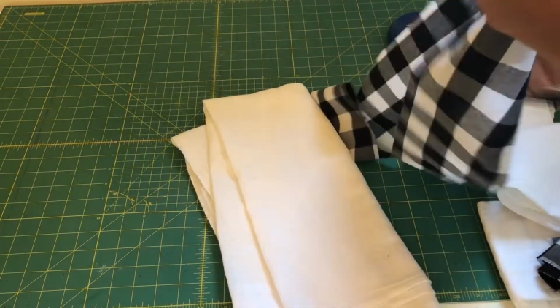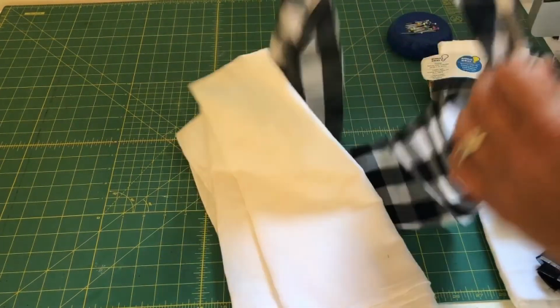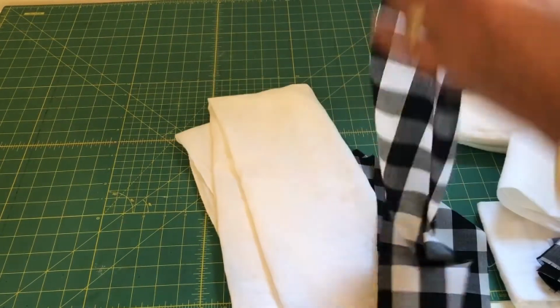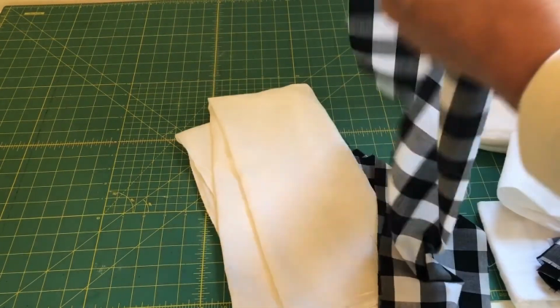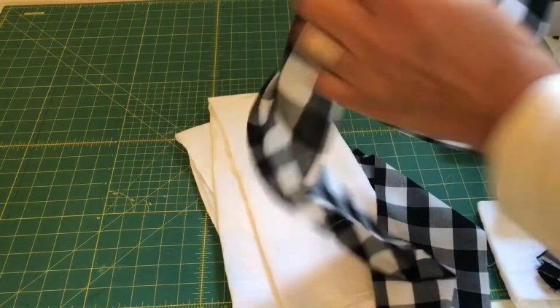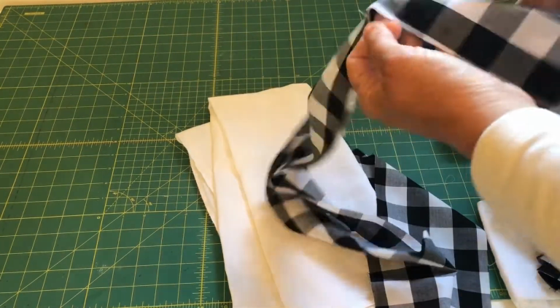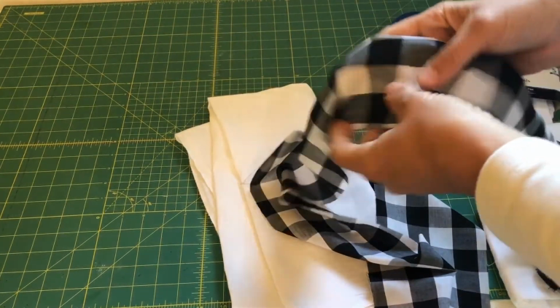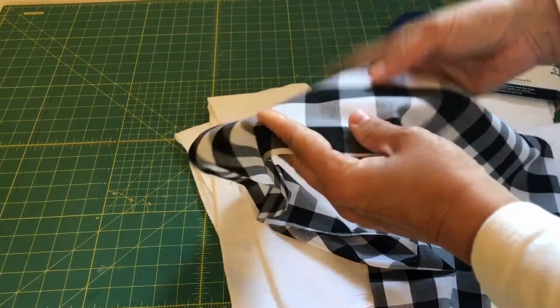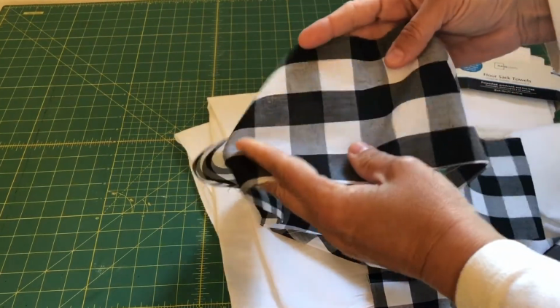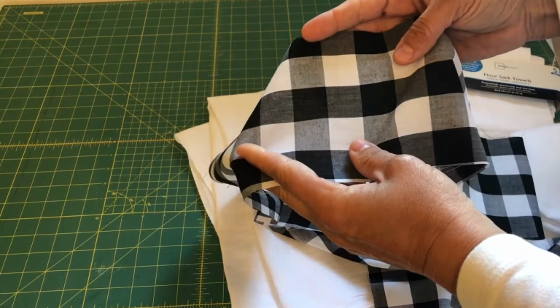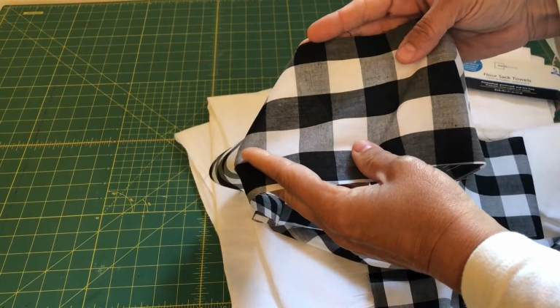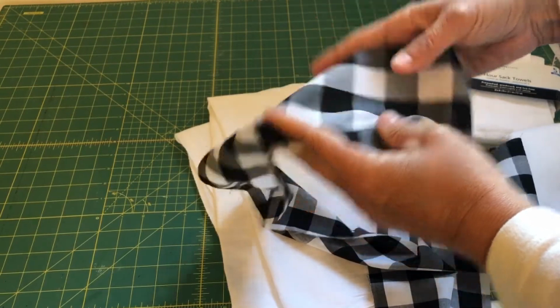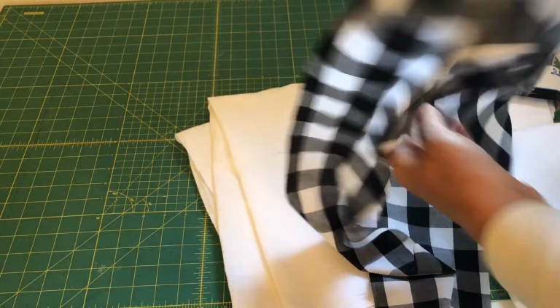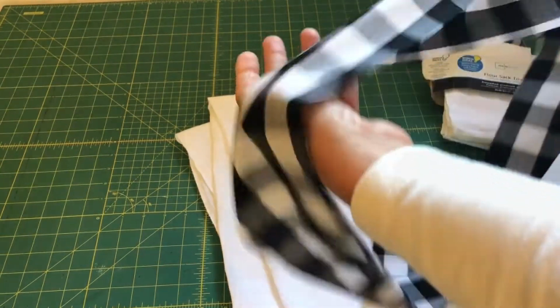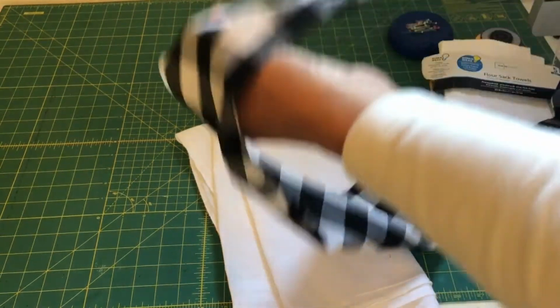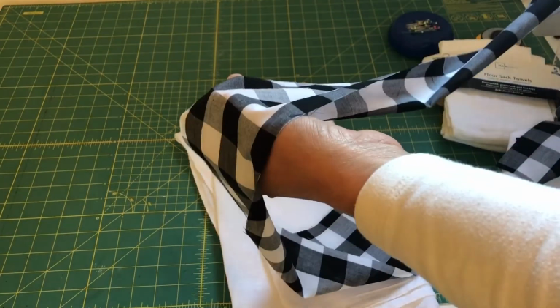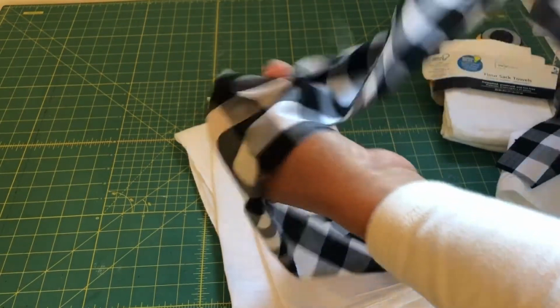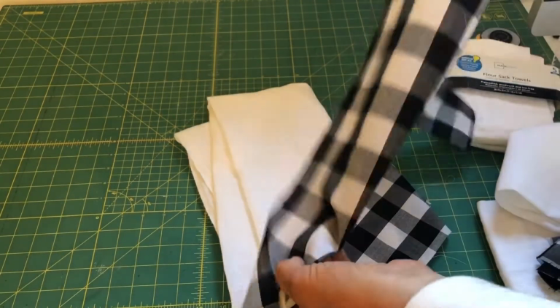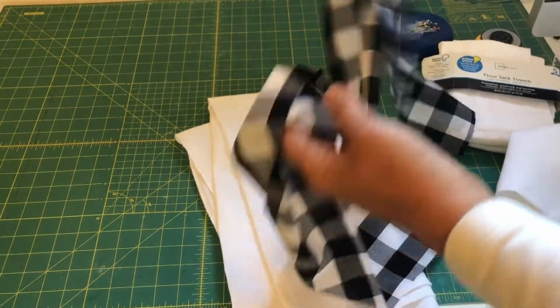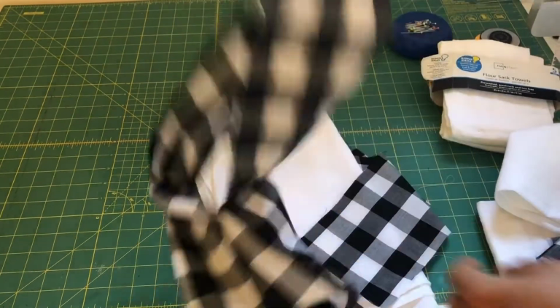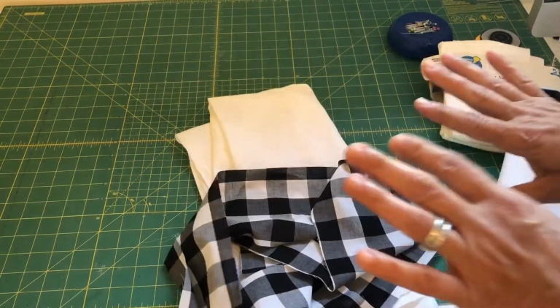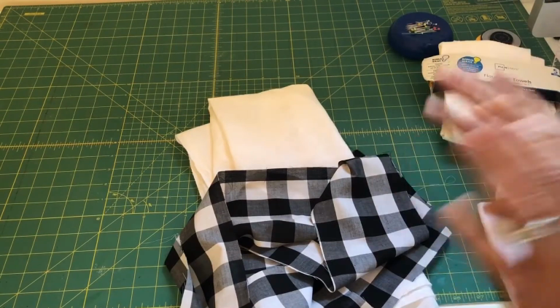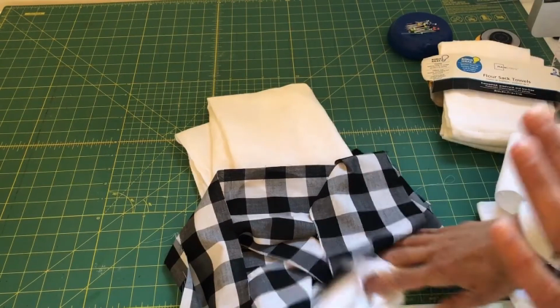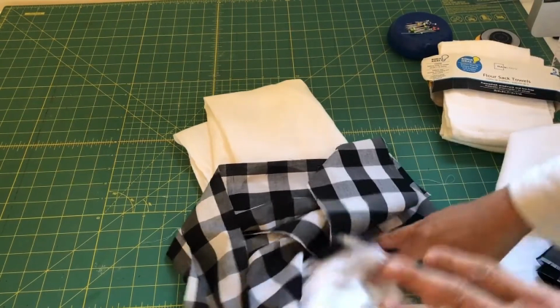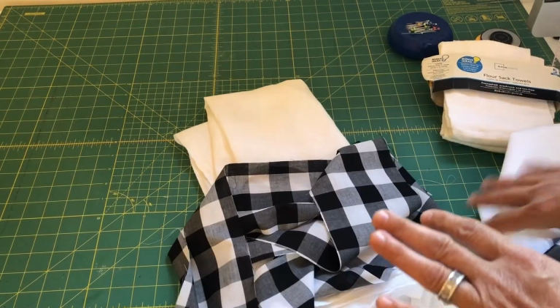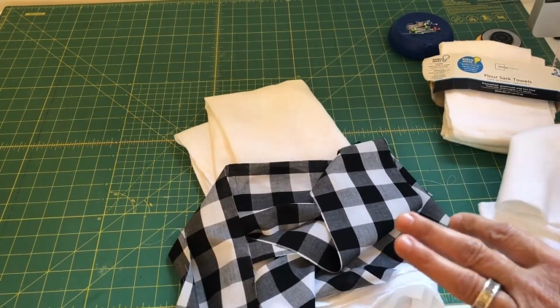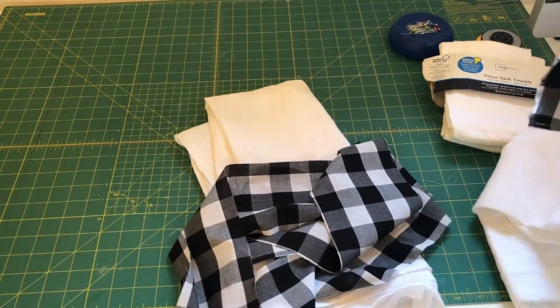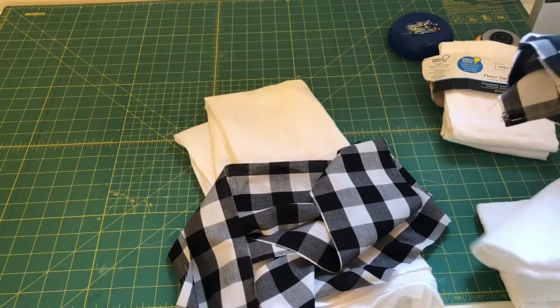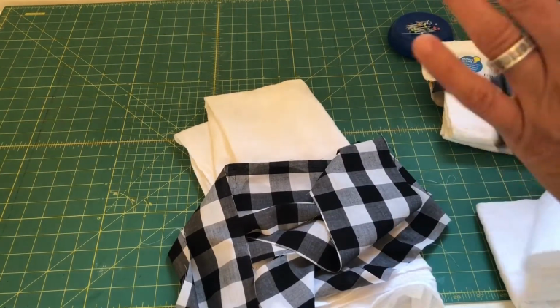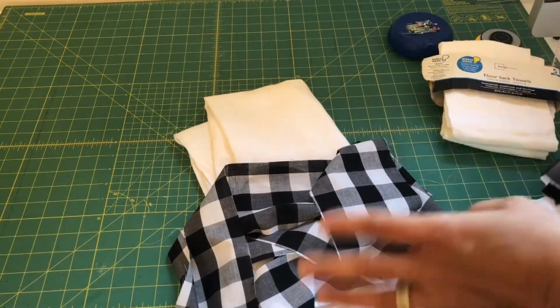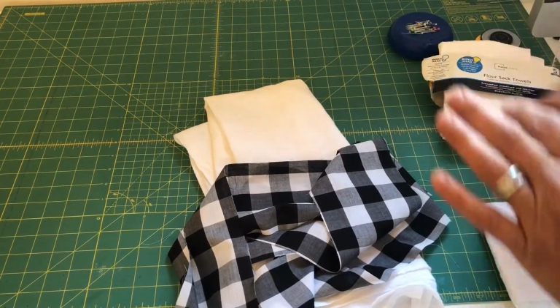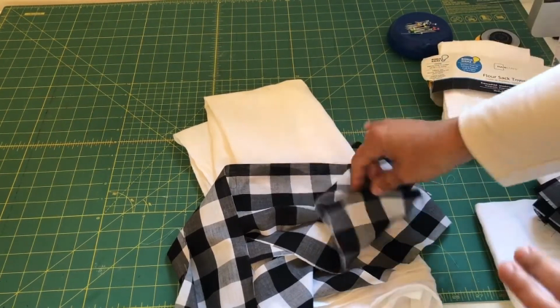The width of your fabric is going to be five inches. So this piece is 60 inches by five inches. If you're dealing with a 20-inch tea towel, you would do 40 inches by five inches.